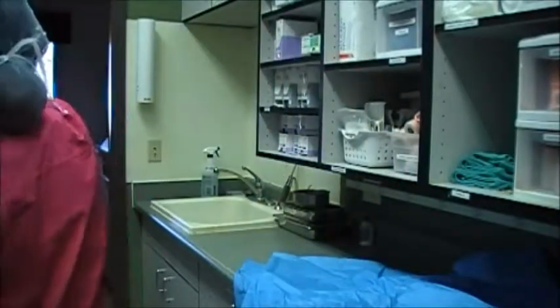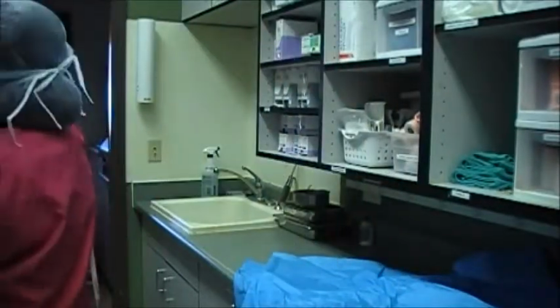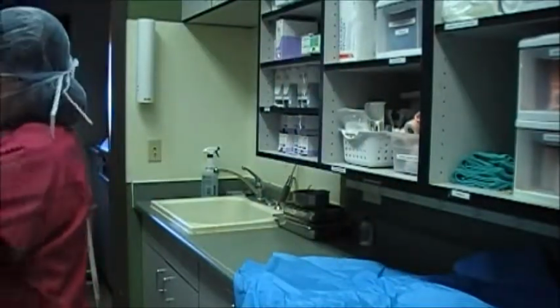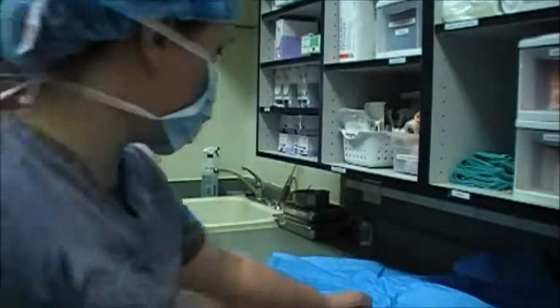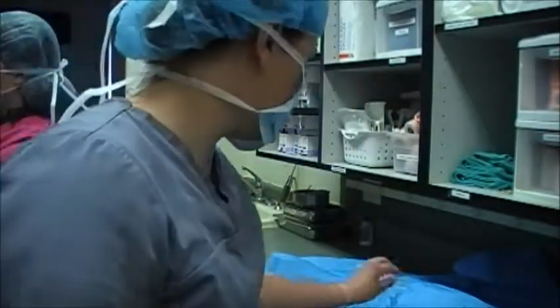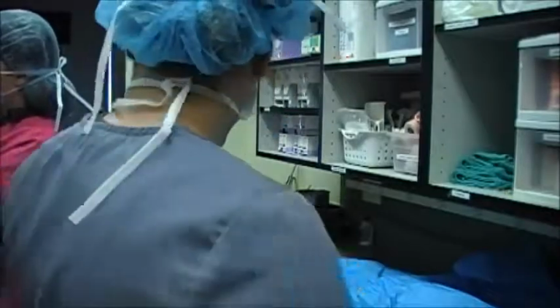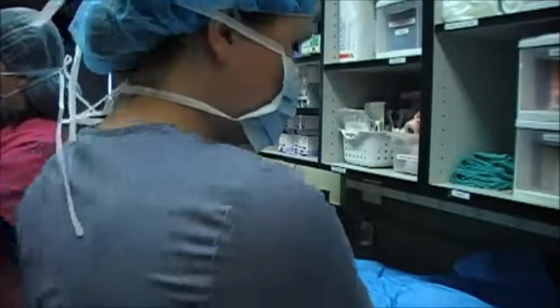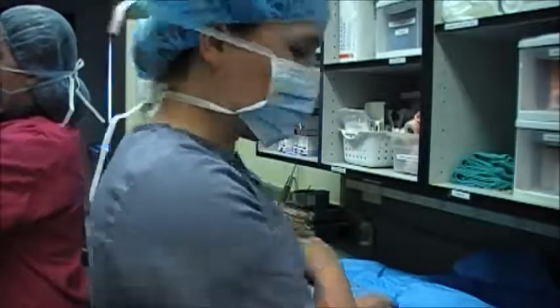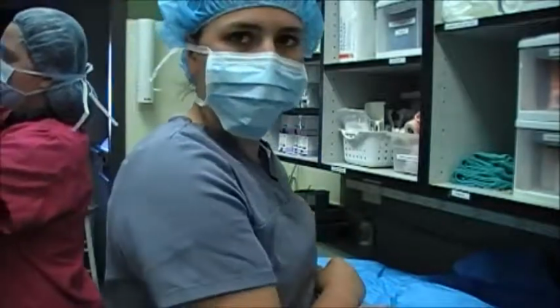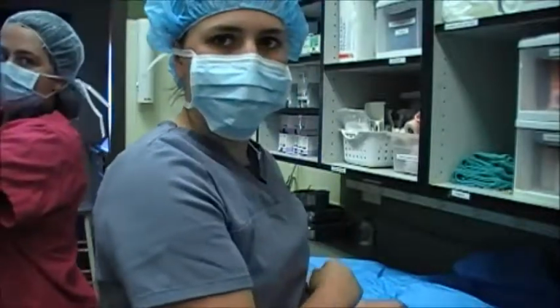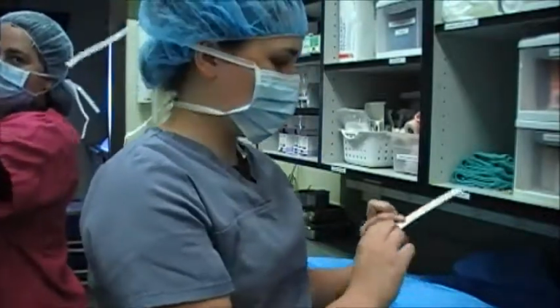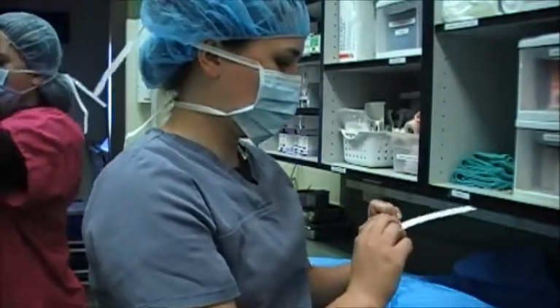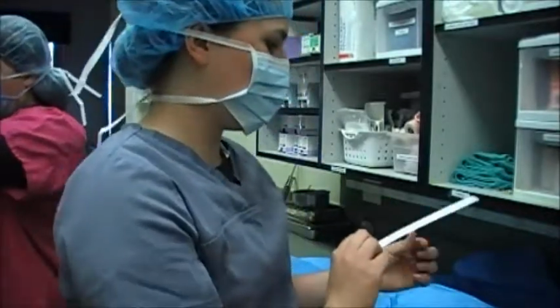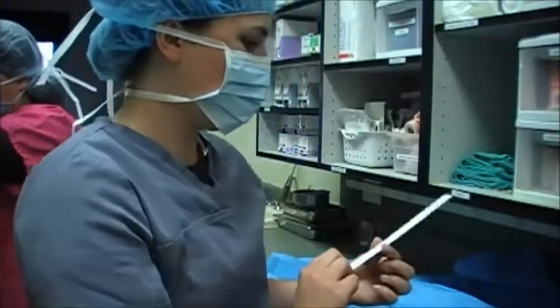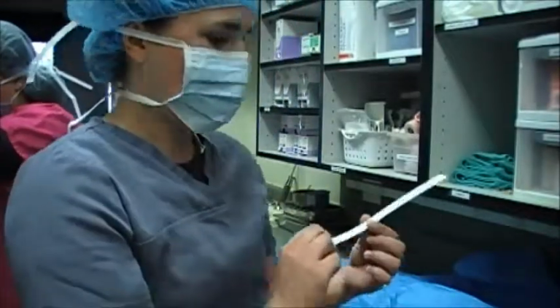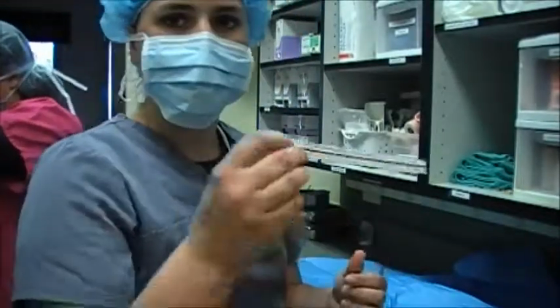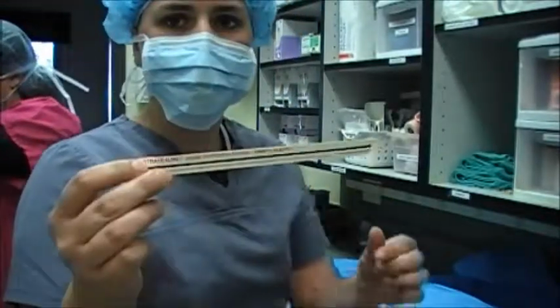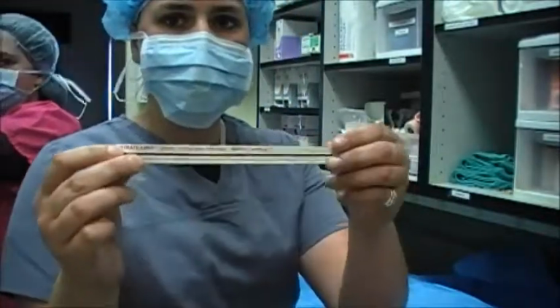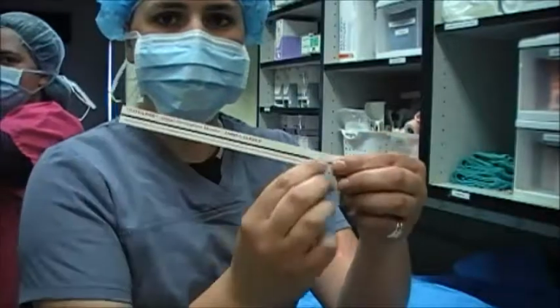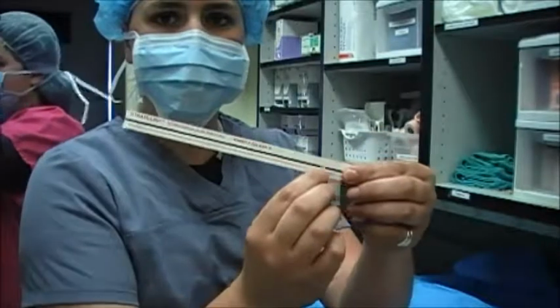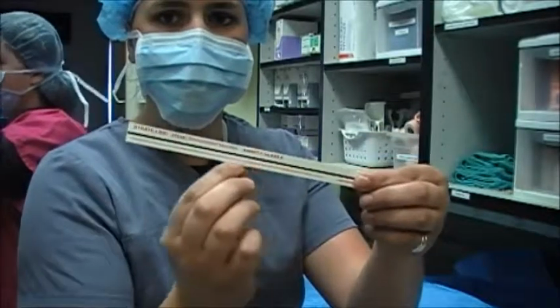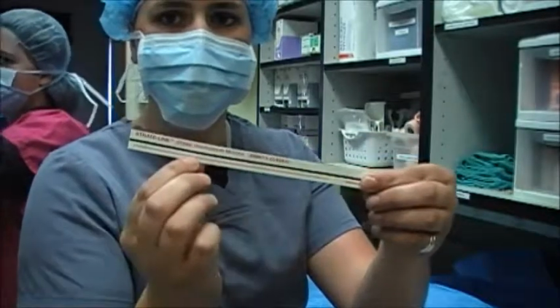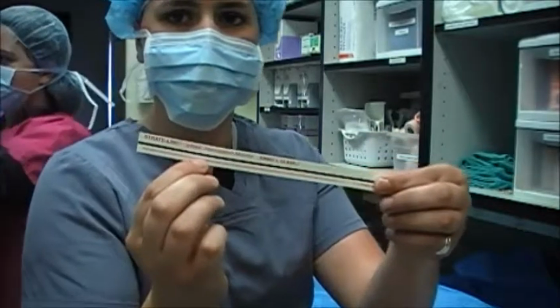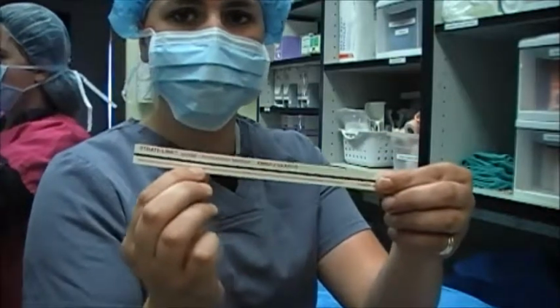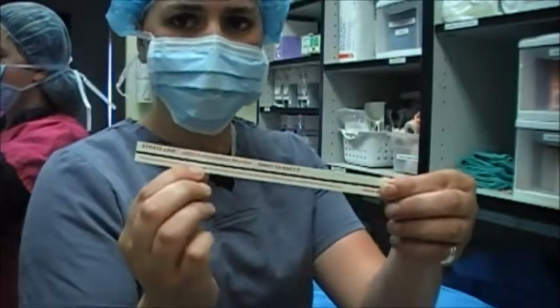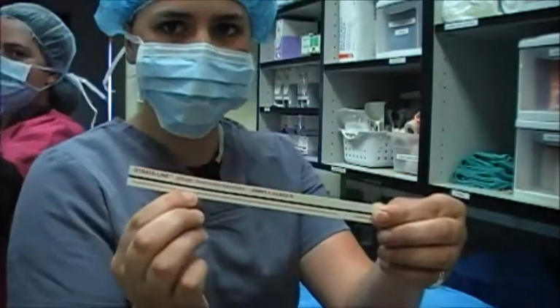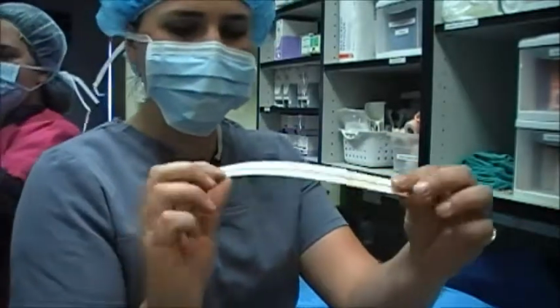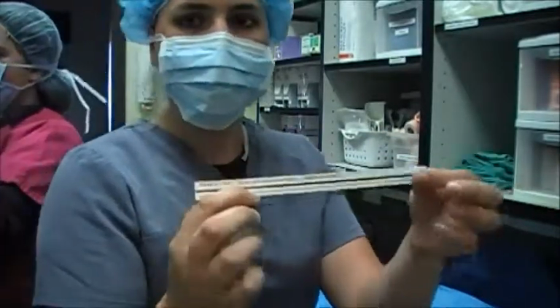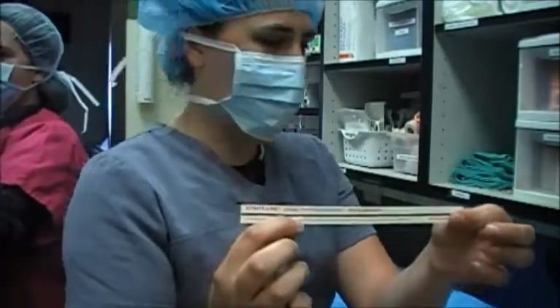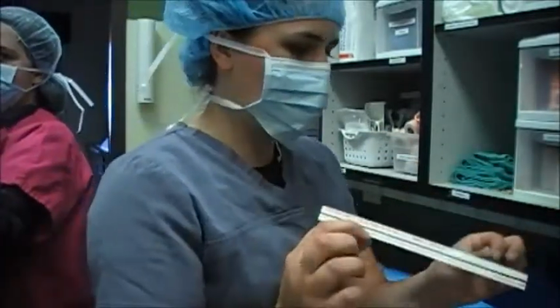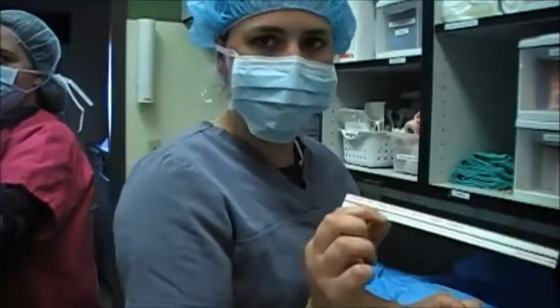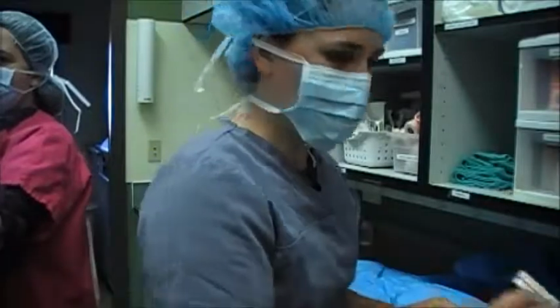As she's putting that on, I'm making sure that I'm out of her way from her sterile field as she puts her gown on. I can show the indicator strip that turns dark in the center of the line when it has been properly sterilized, so I have verification that the gown is sterile.